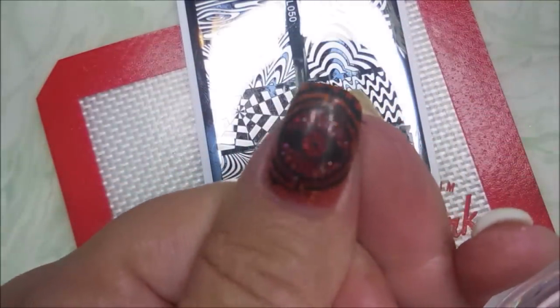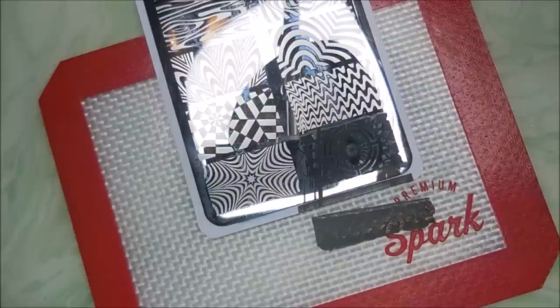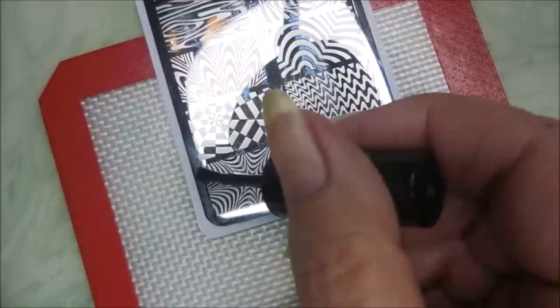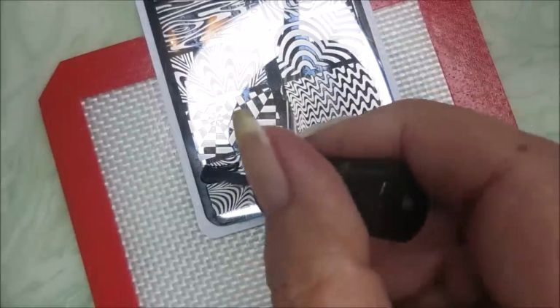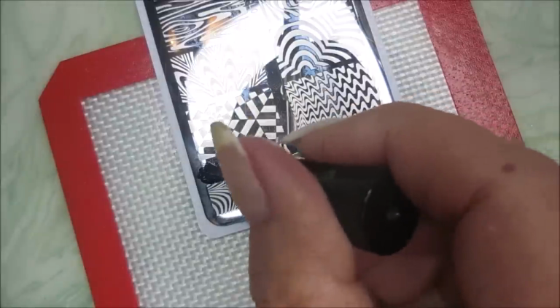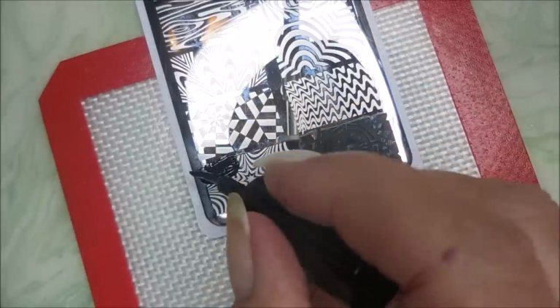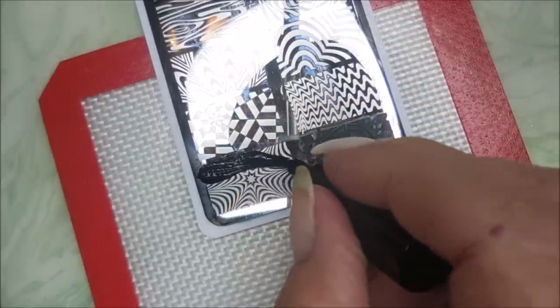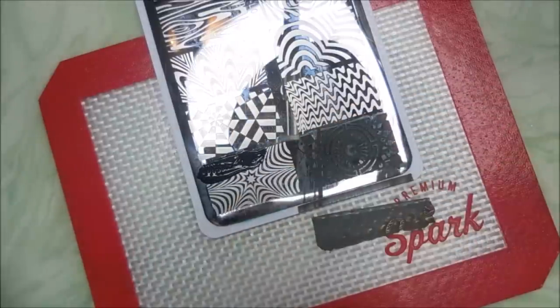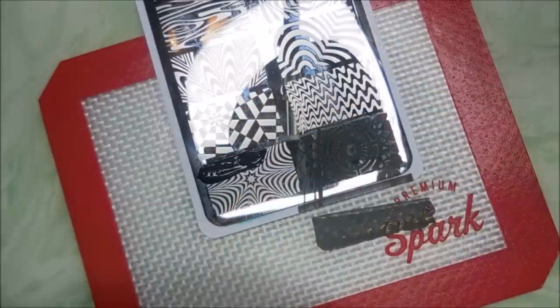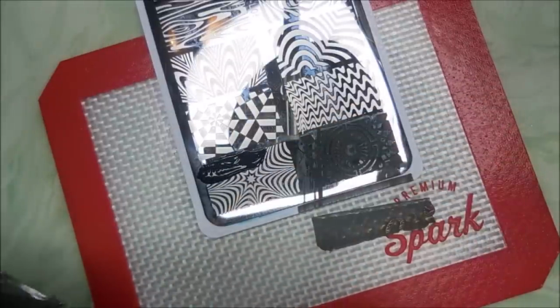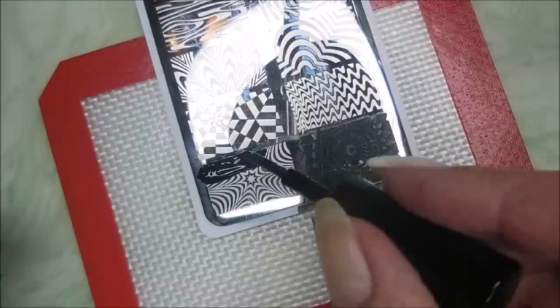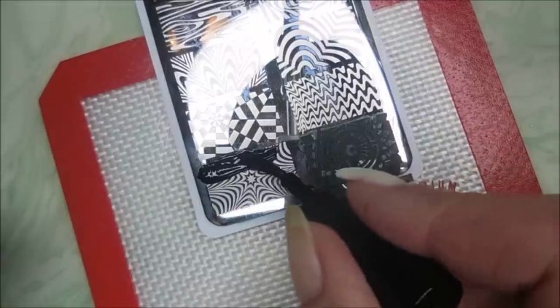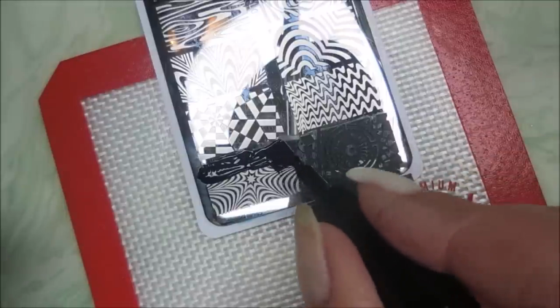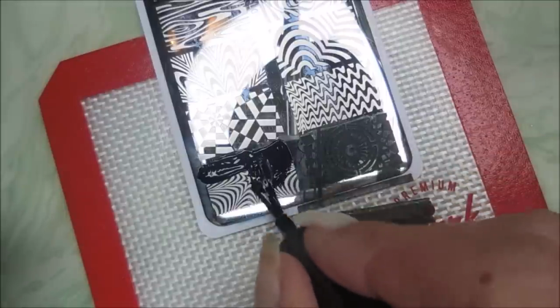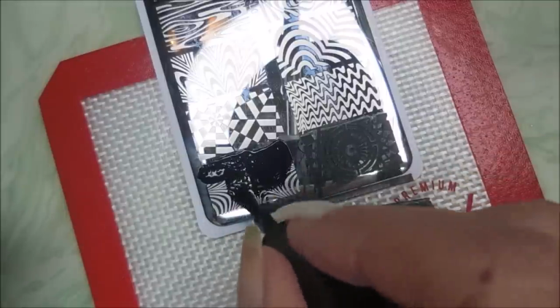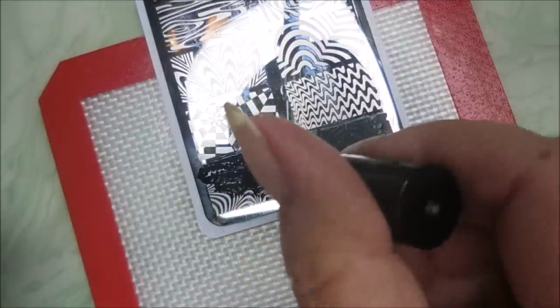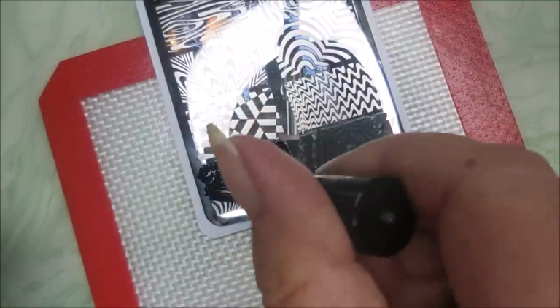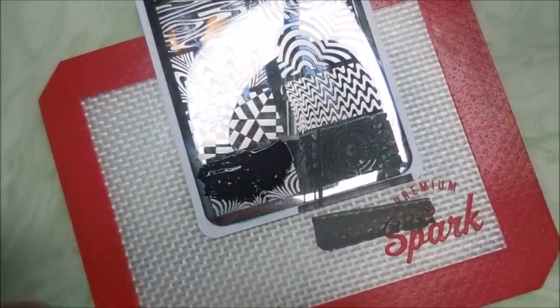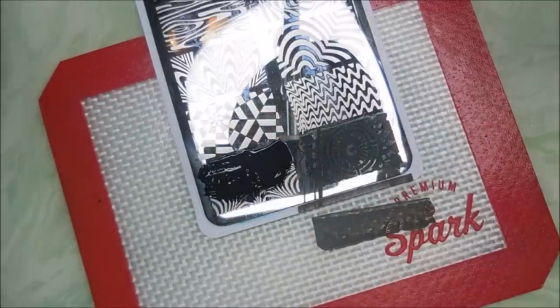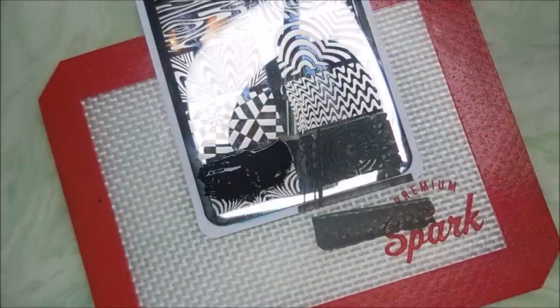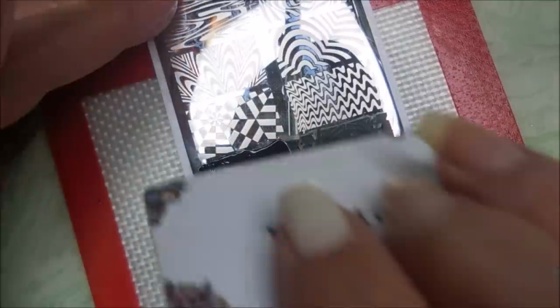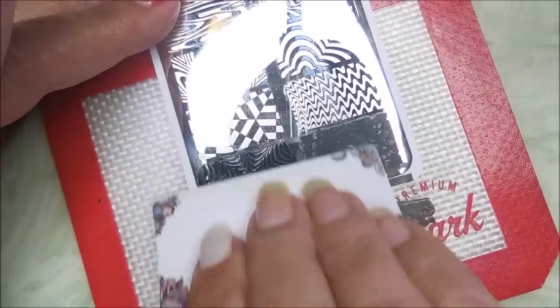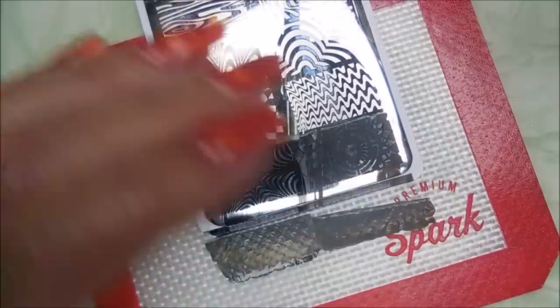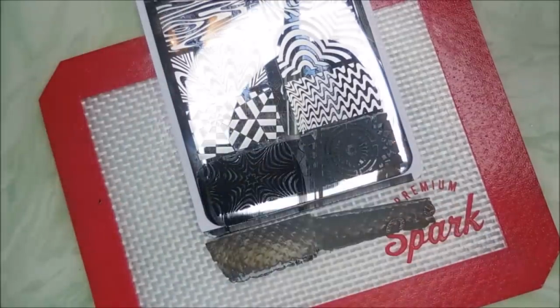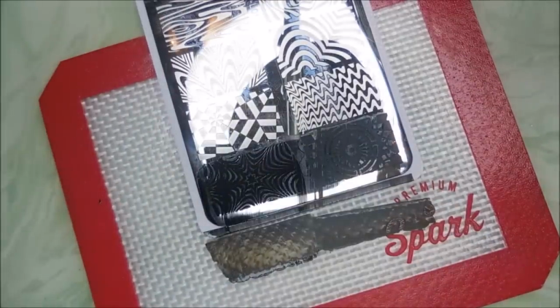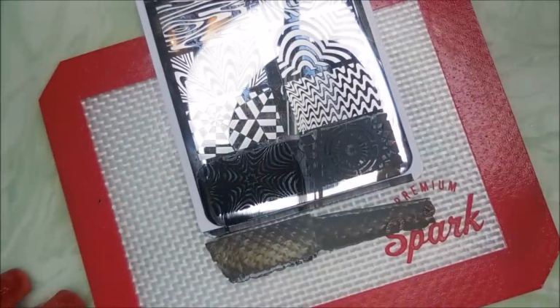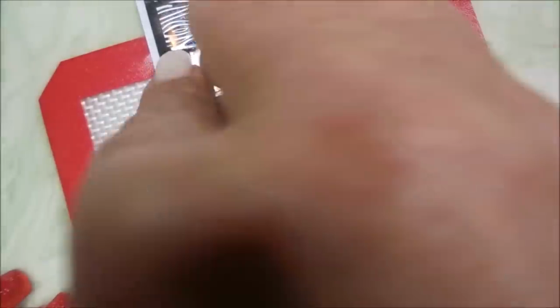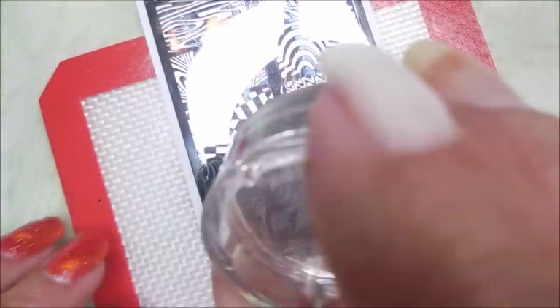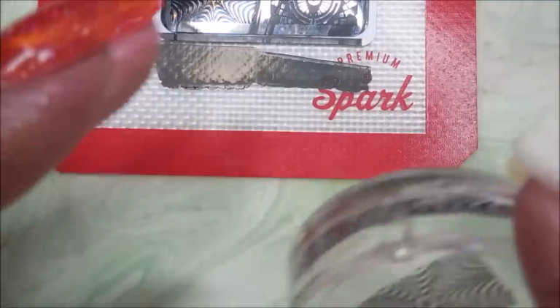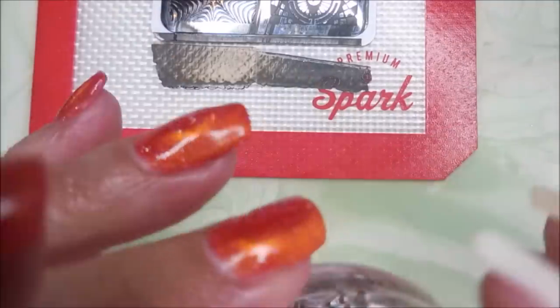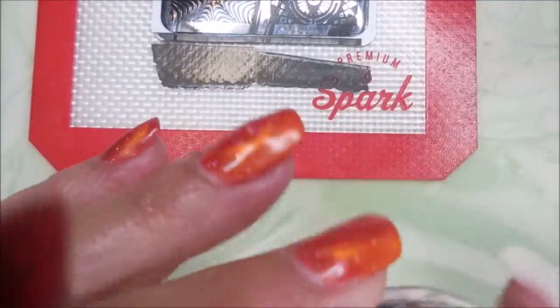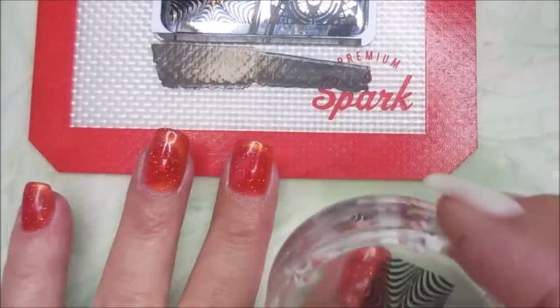I did put that Burt's Bees cuticle balm around my fingers so that the skin is protected from the stamping. I really love plates like this — these optical illusion plates.